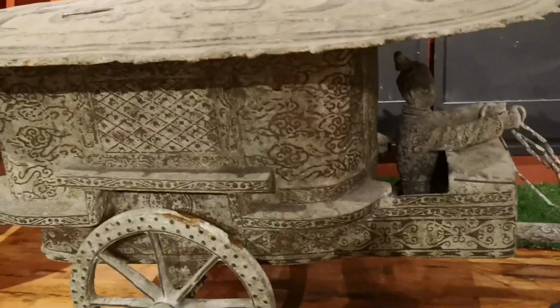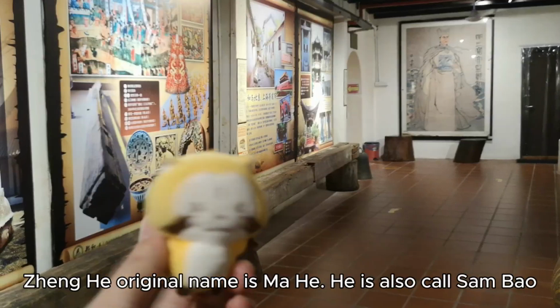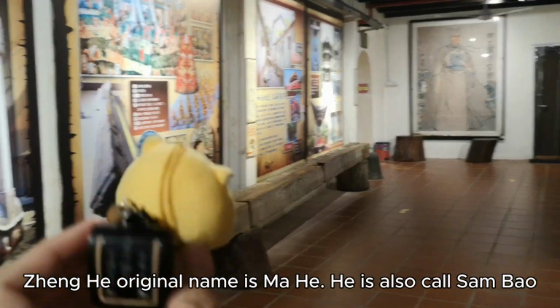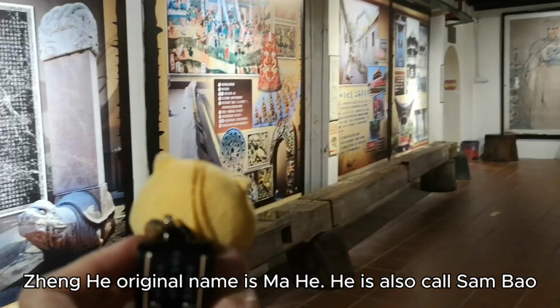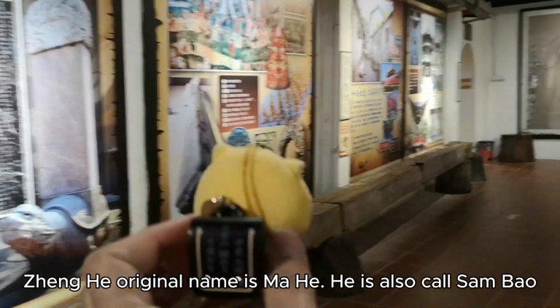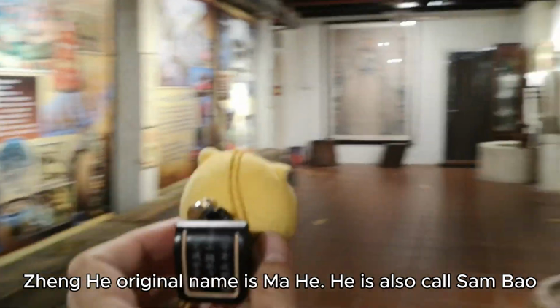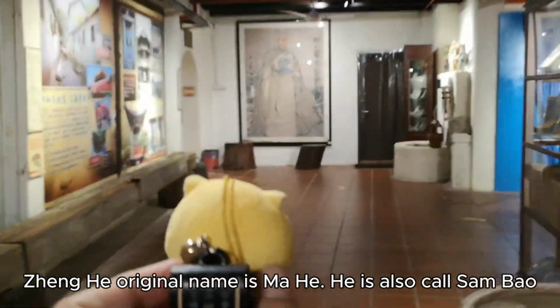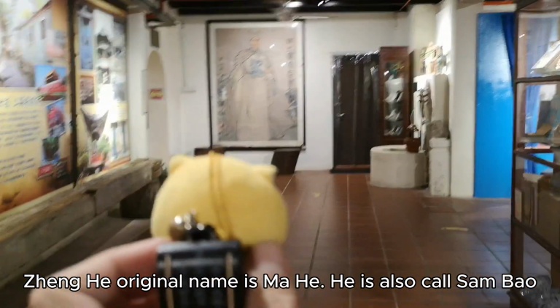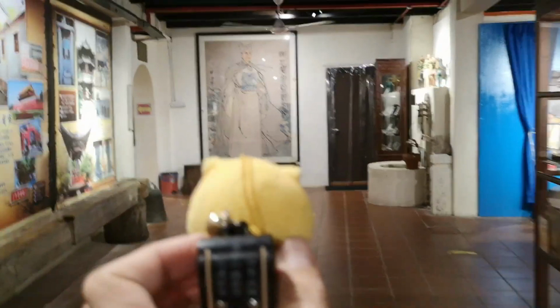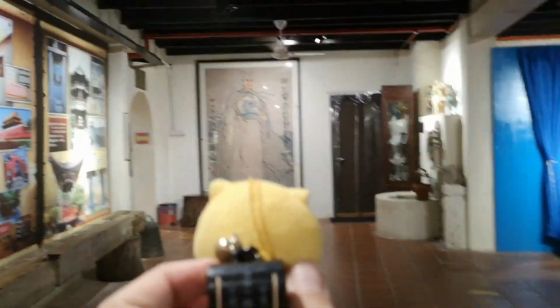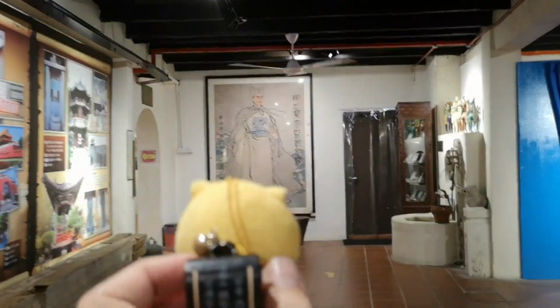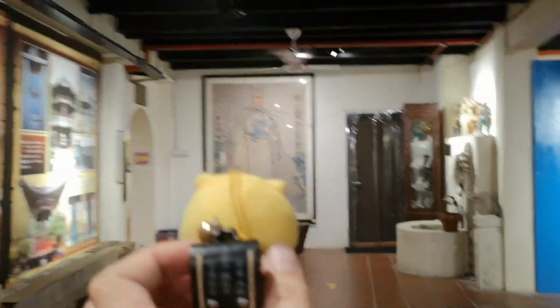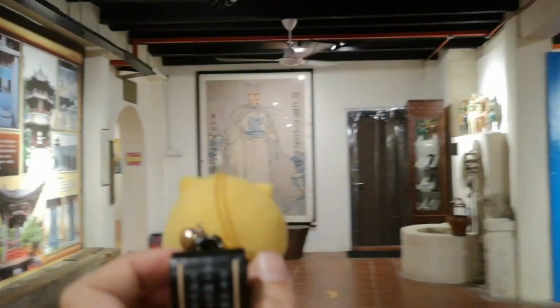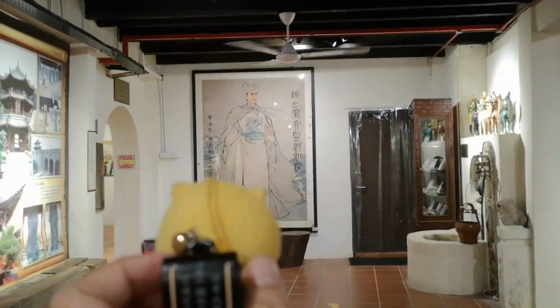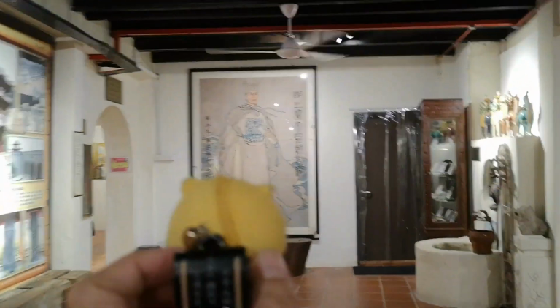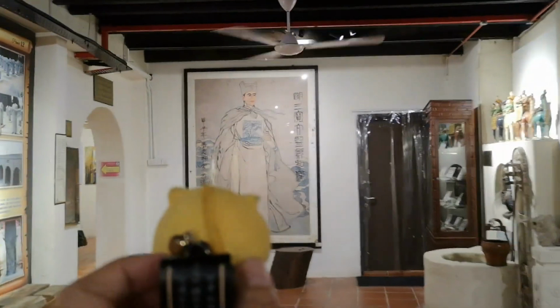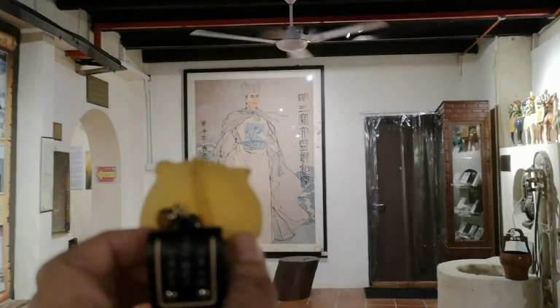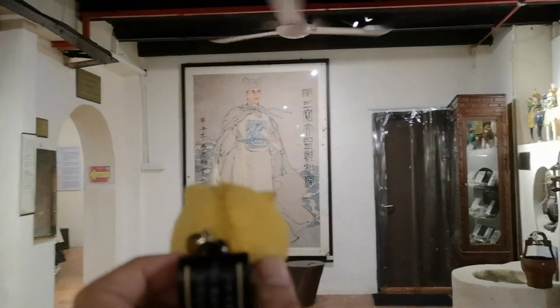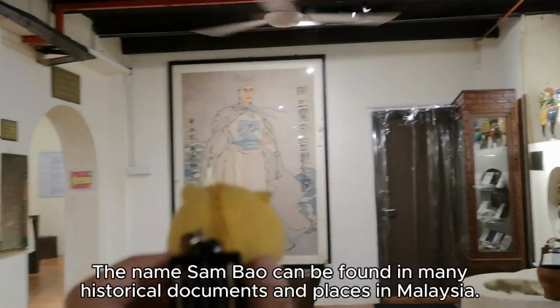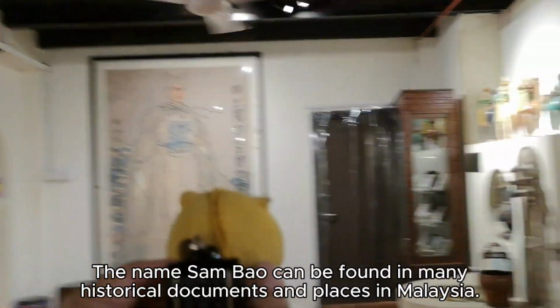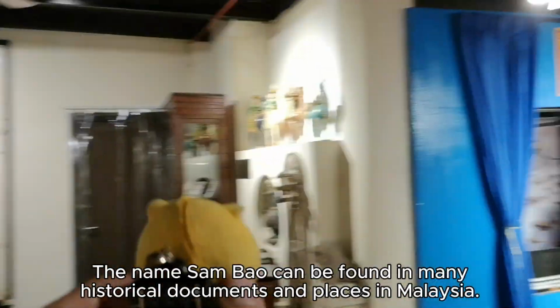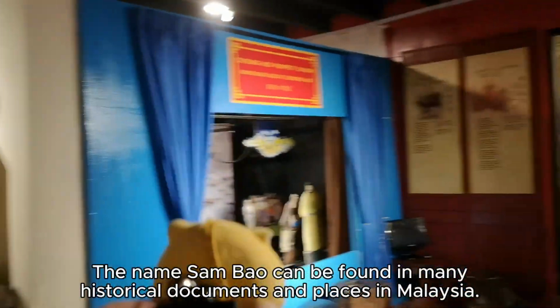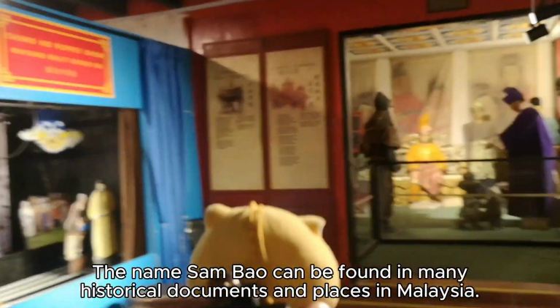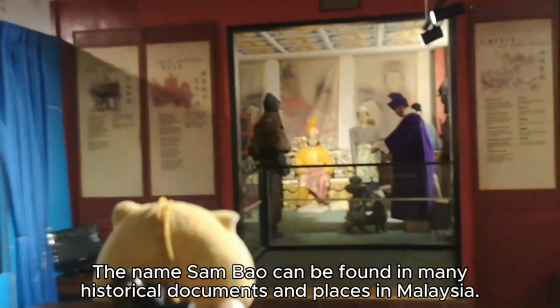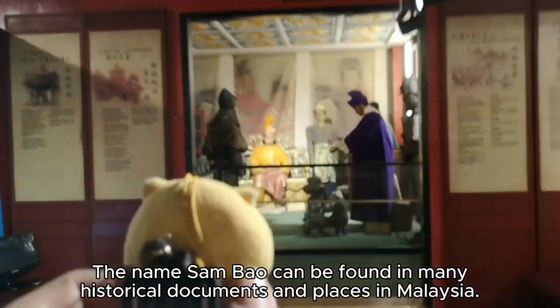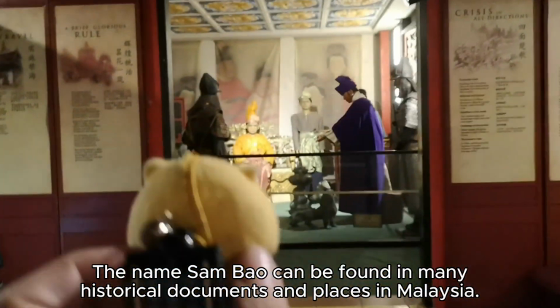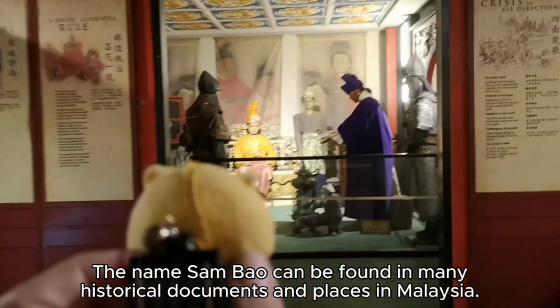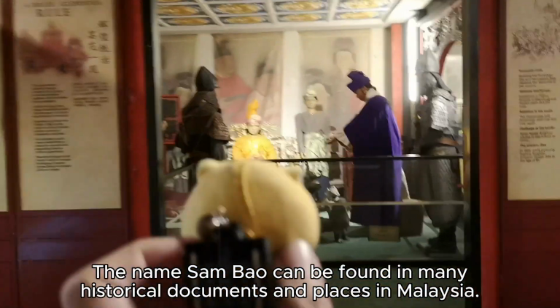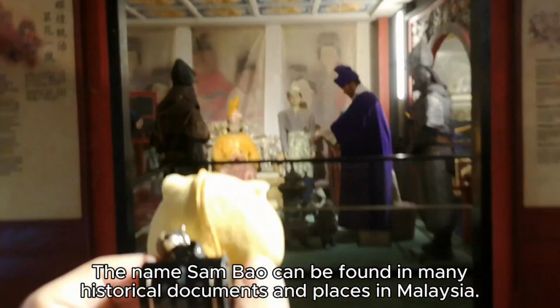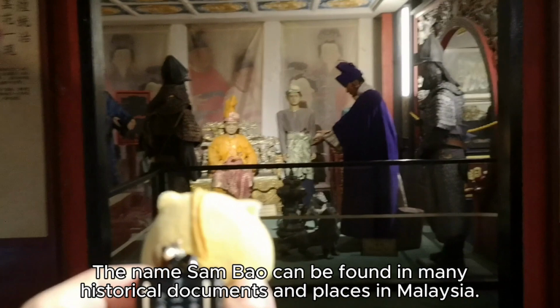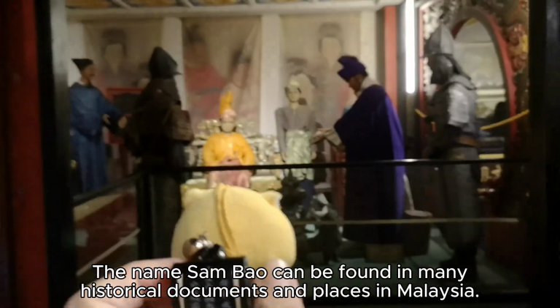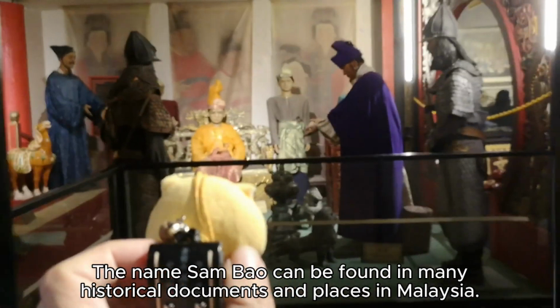His original name is Ma He, and he is also called Sam Bao. The name Sam Bao can be found in many historical documents and places in Malaysia.